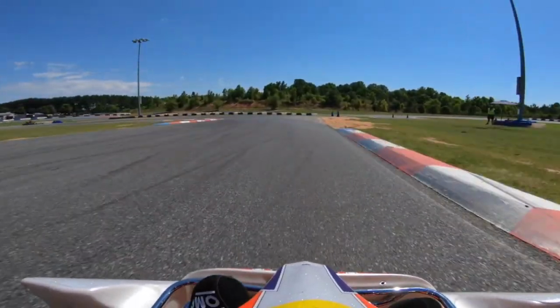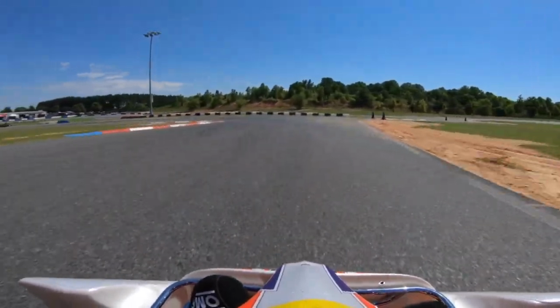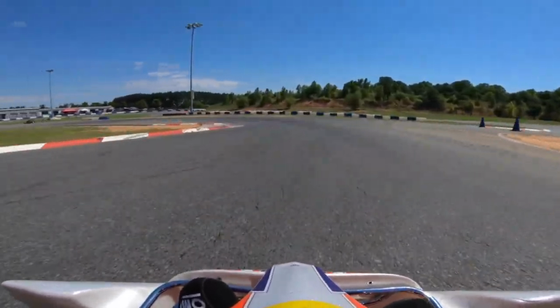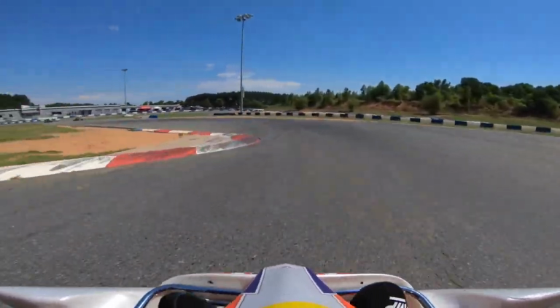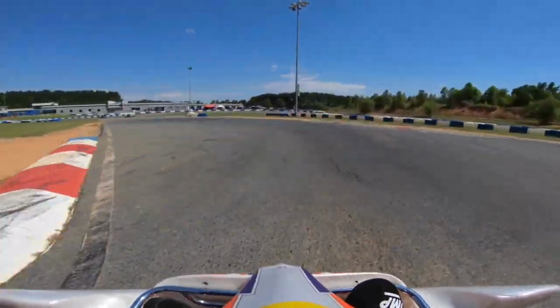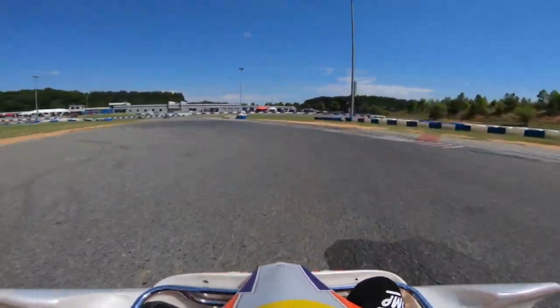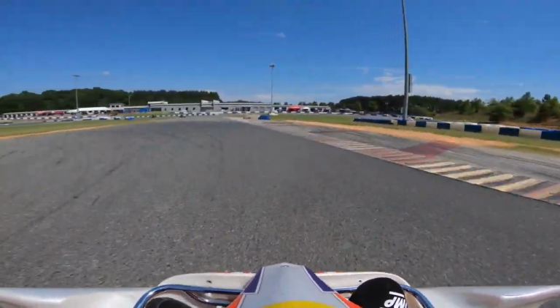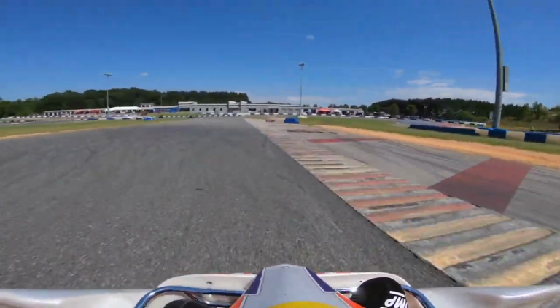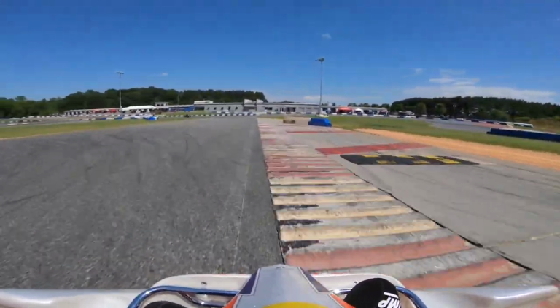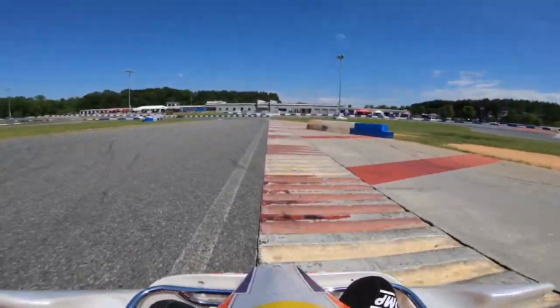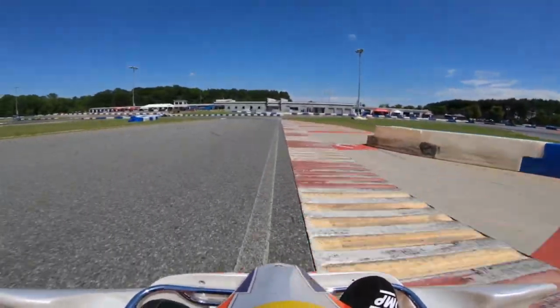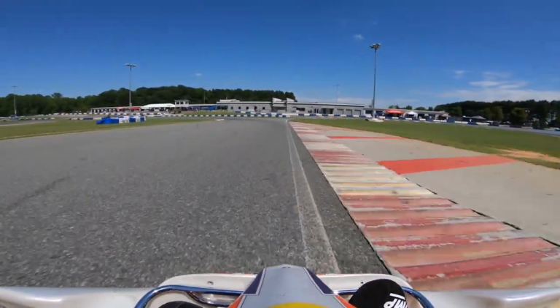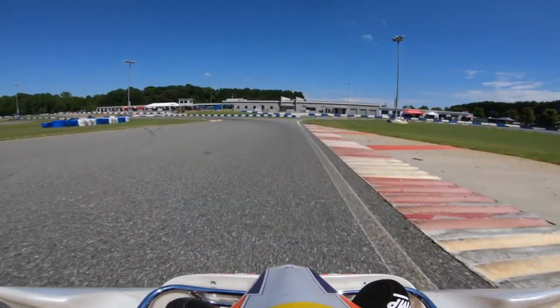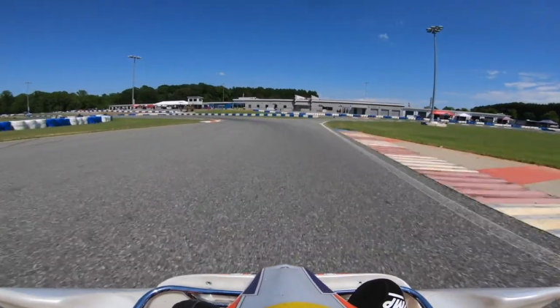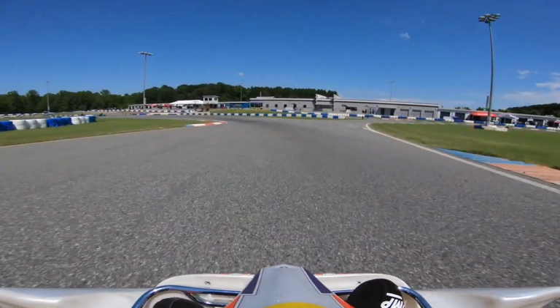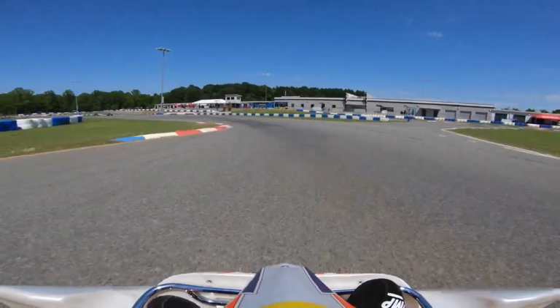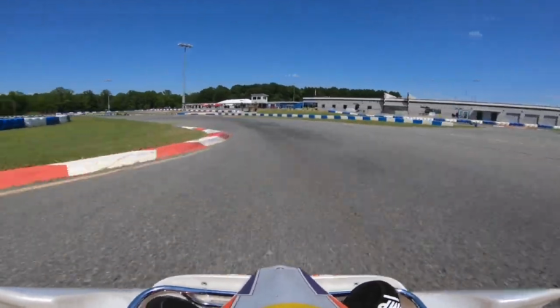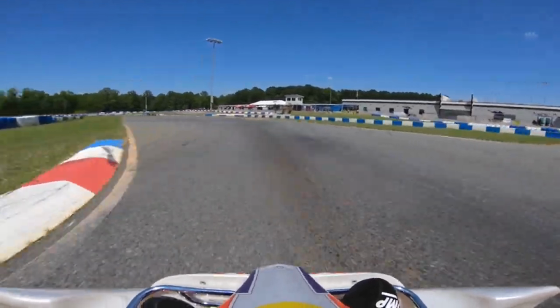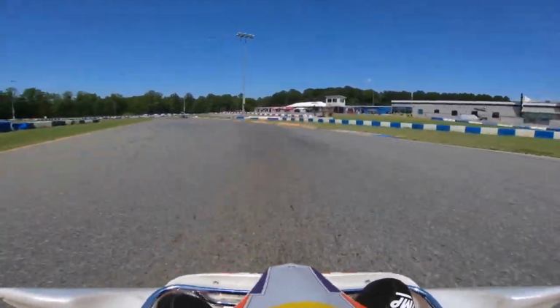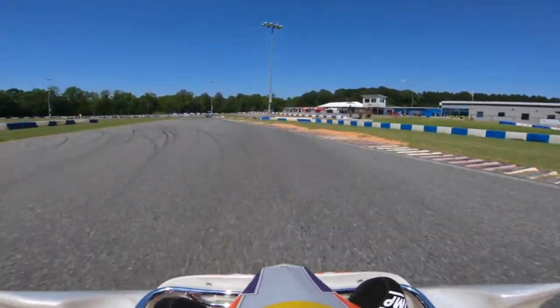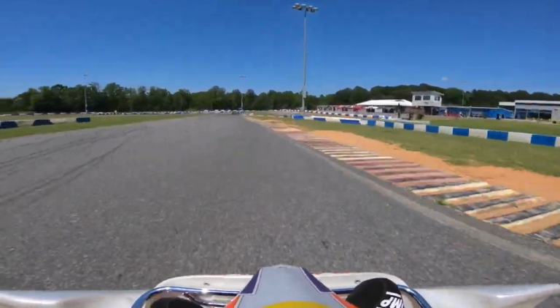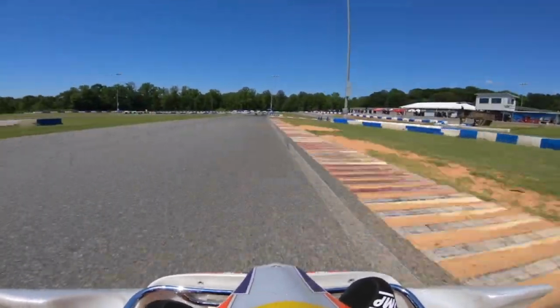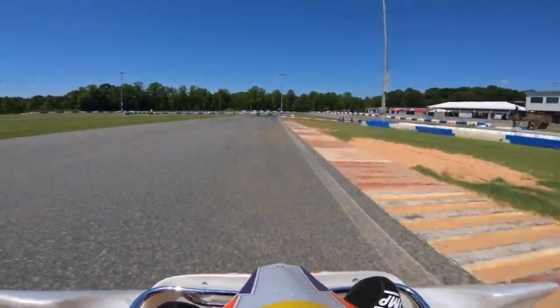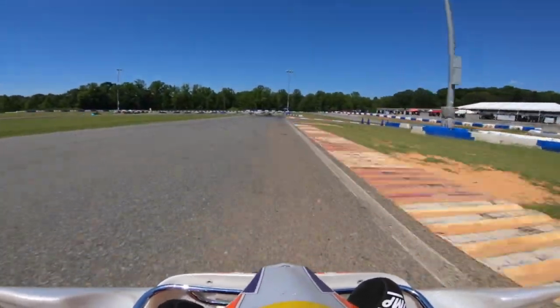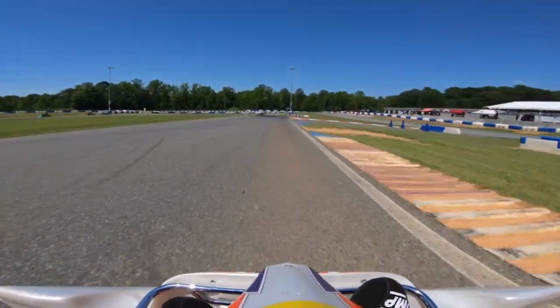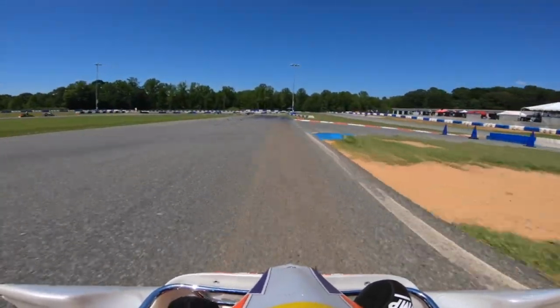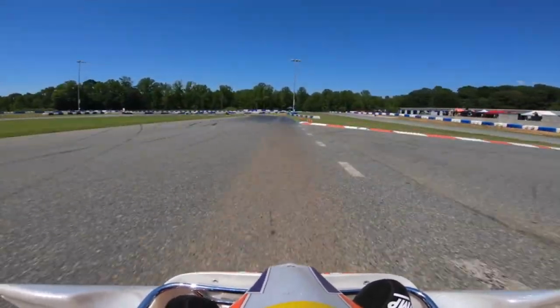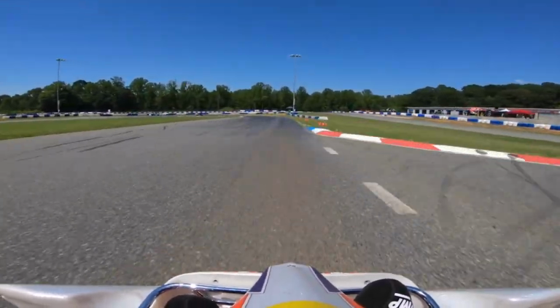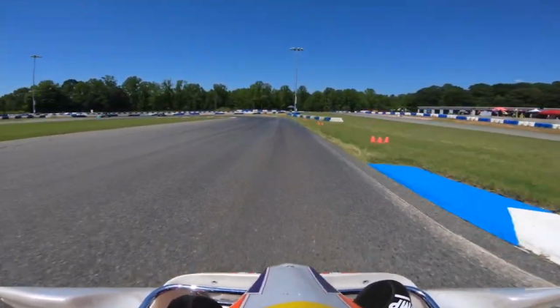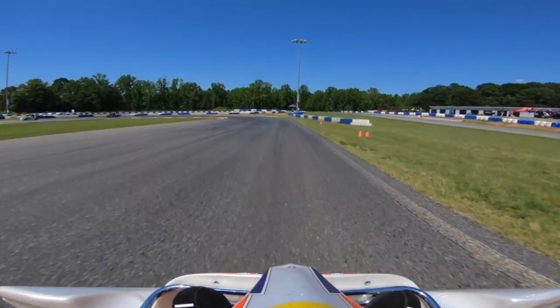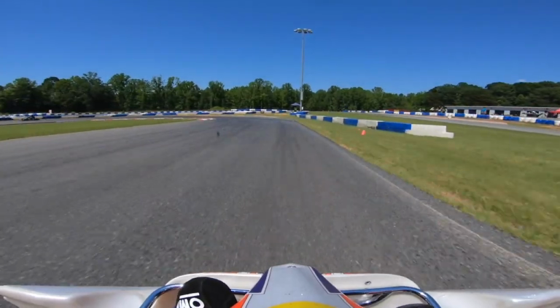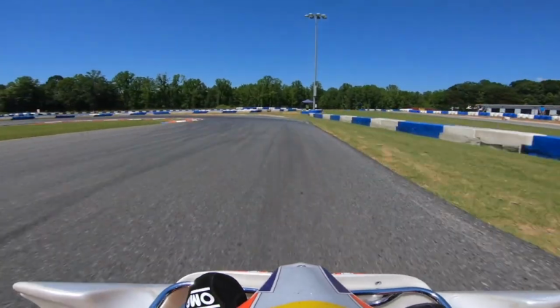I'm still learning this, still pretty new to it in general. As I get more seat time, hopefully we can start bringing these times down a little bit. But just a quick lap around the track for qualifying.